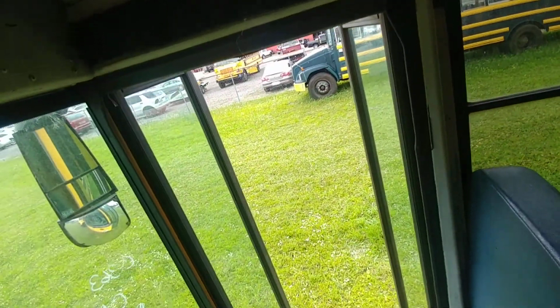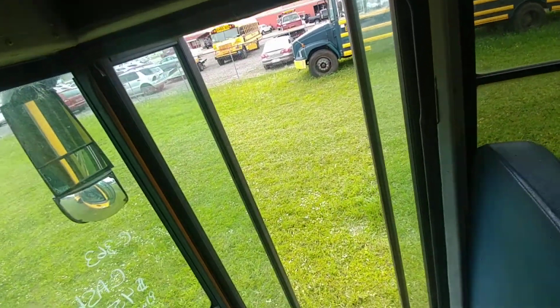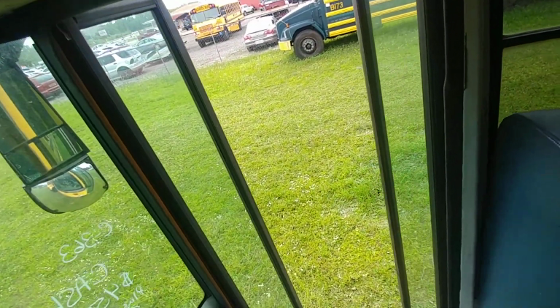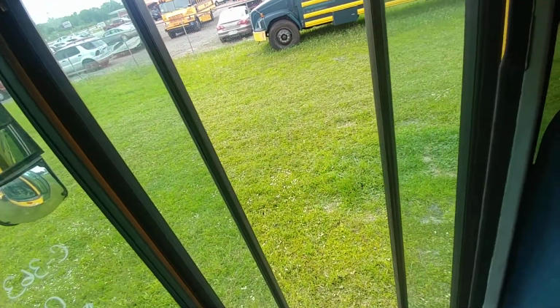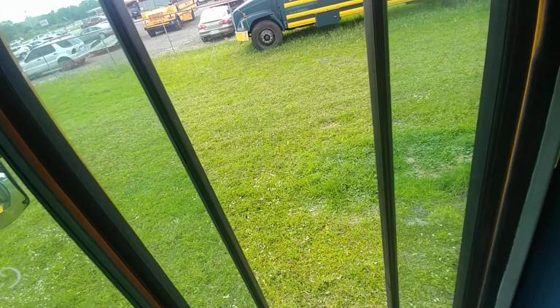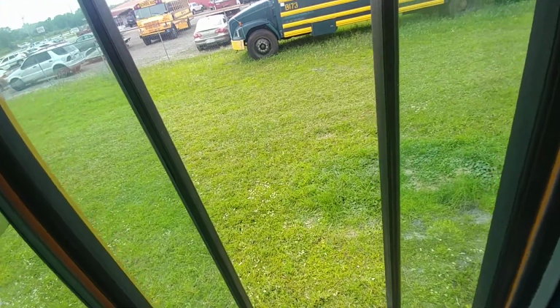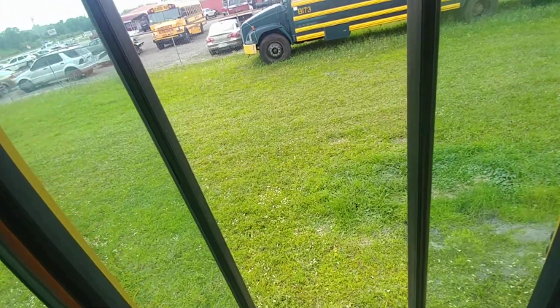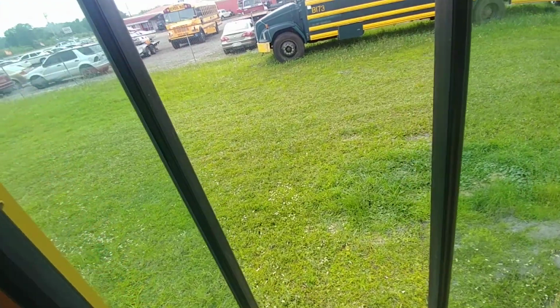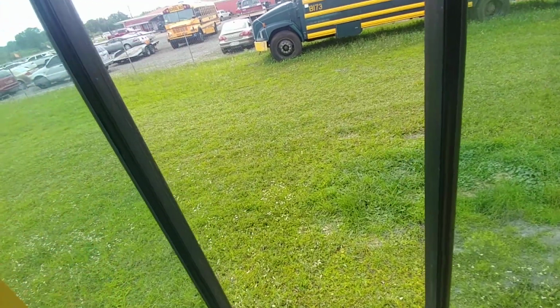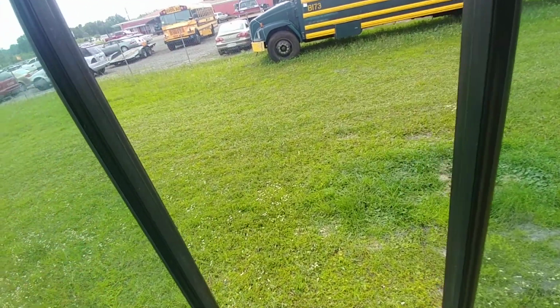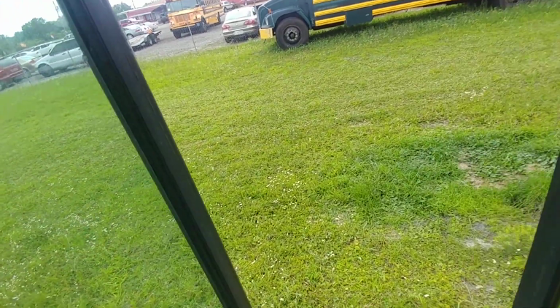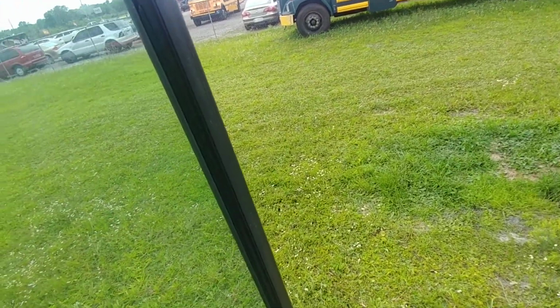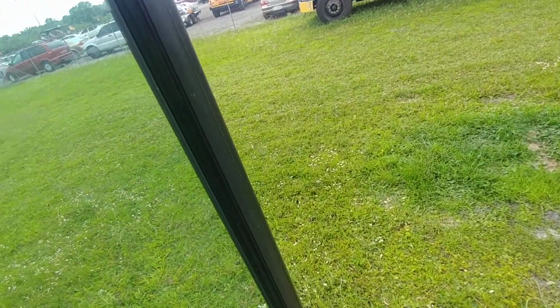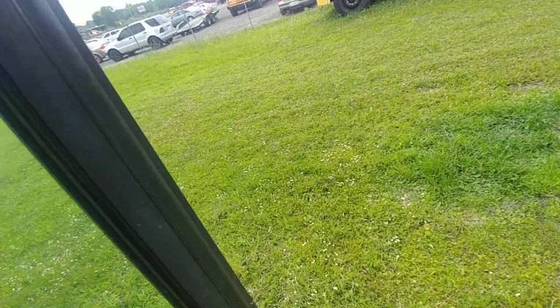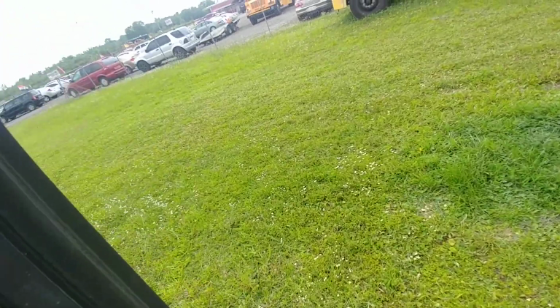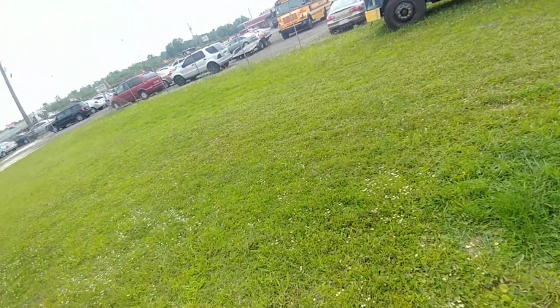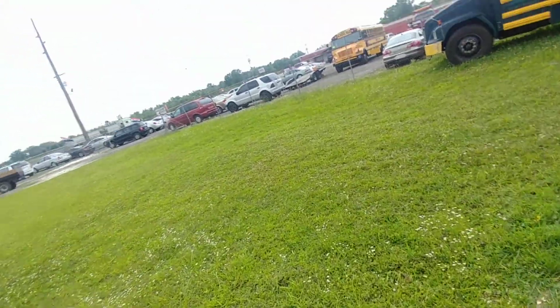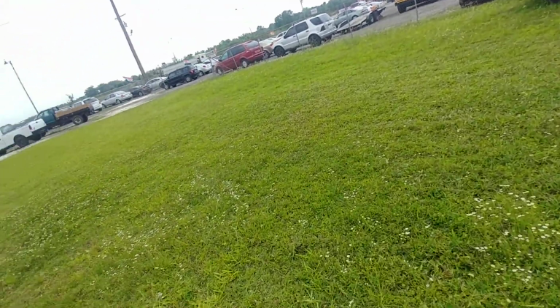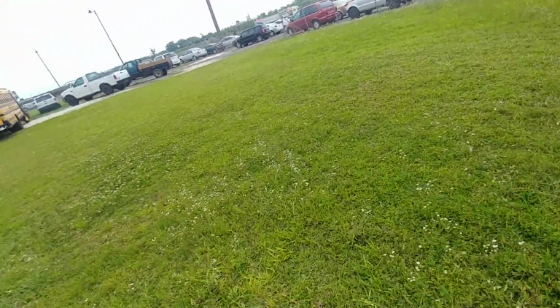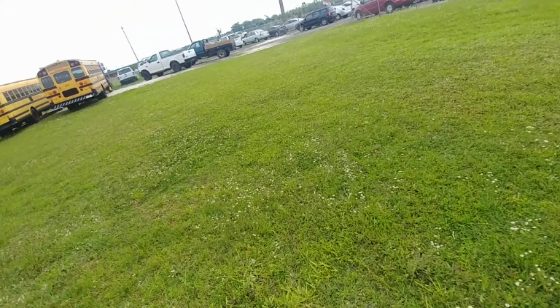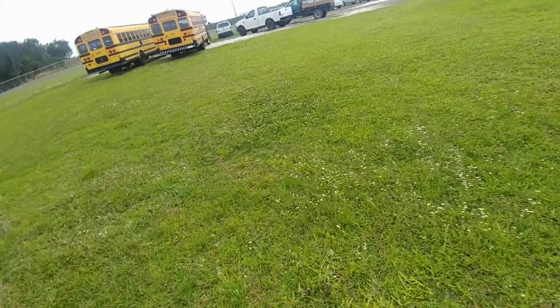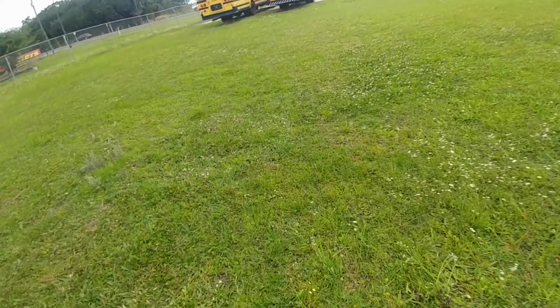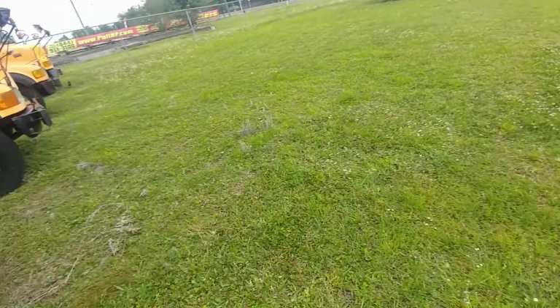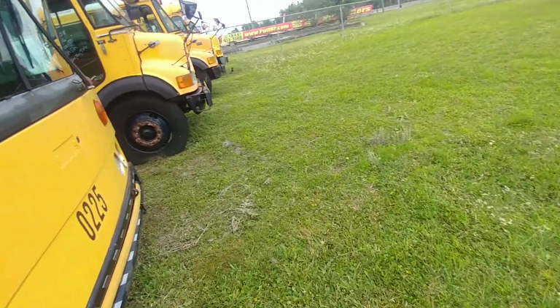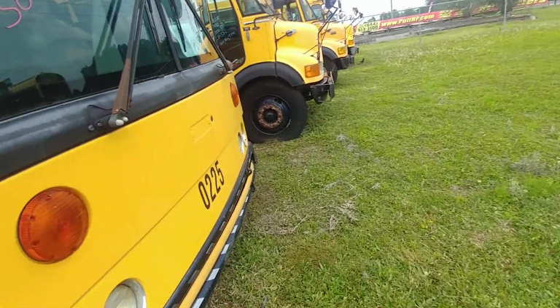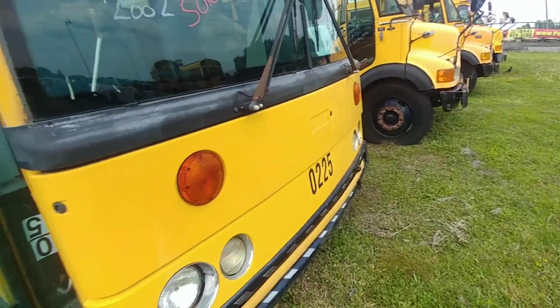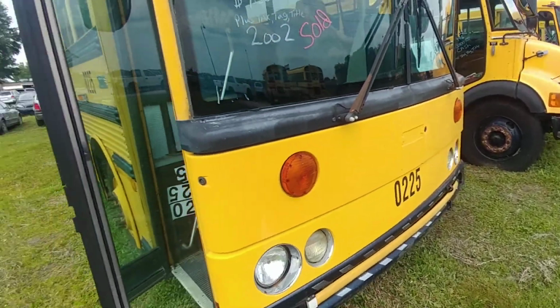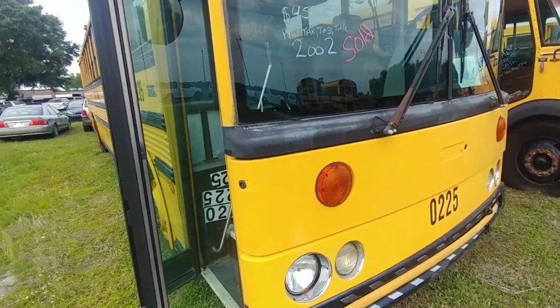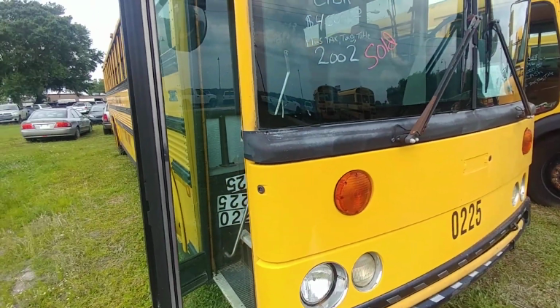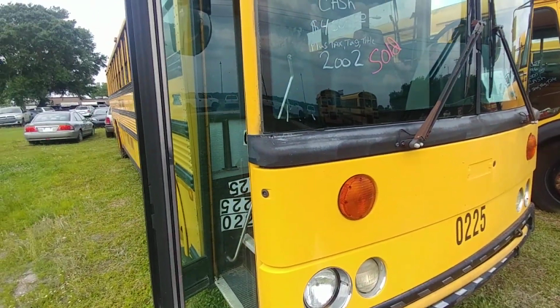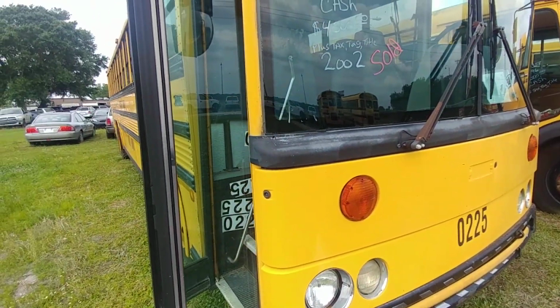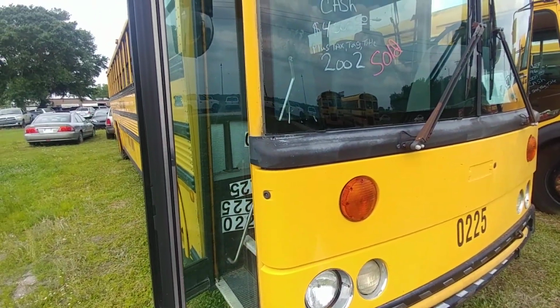Everybody, let's see what happens with our flat-nosed bus. It's only $3,500. Signing off.